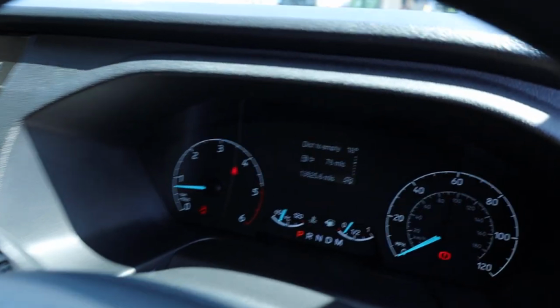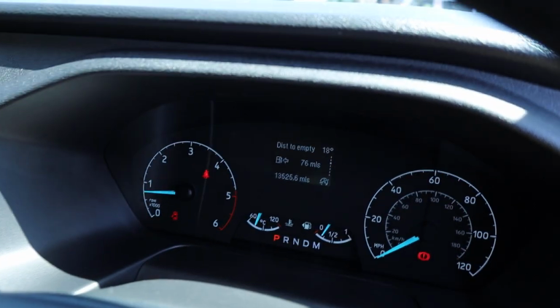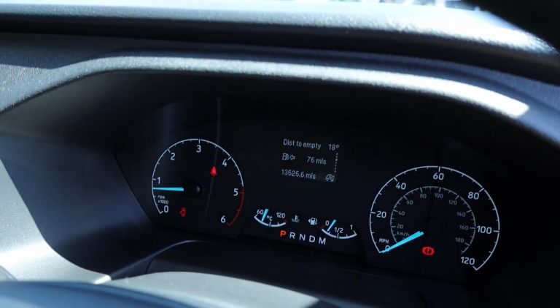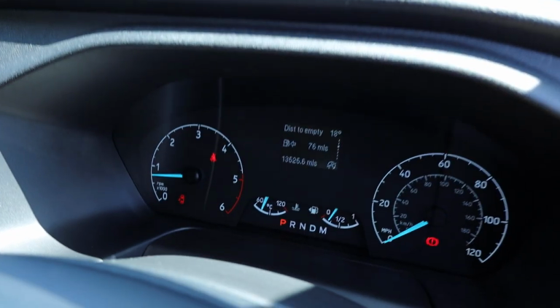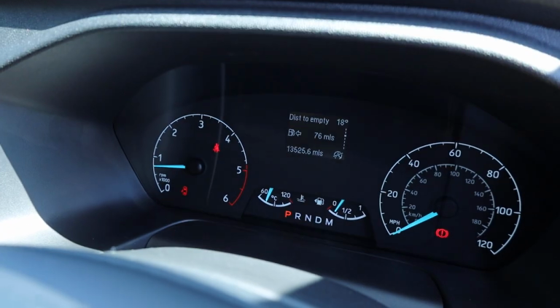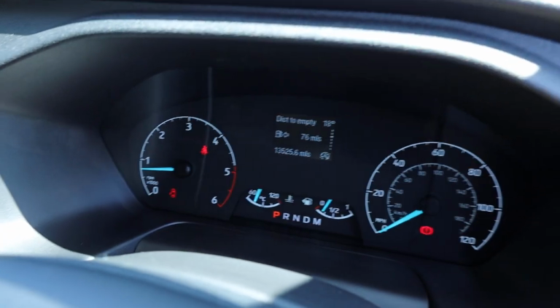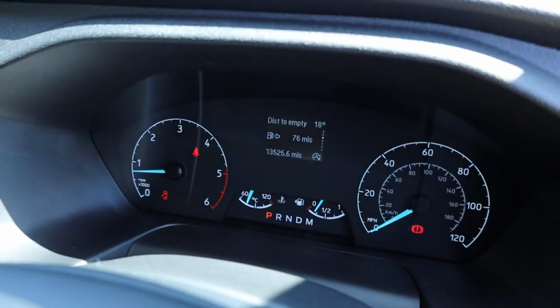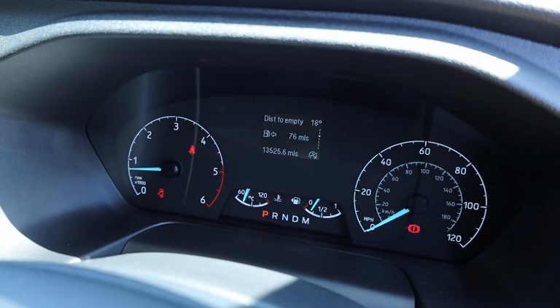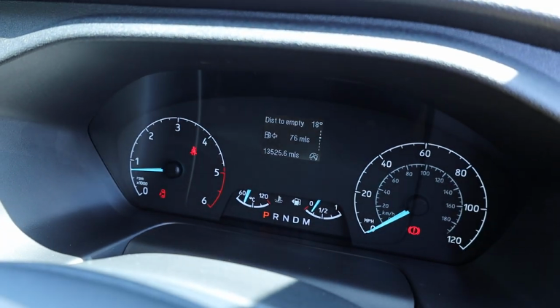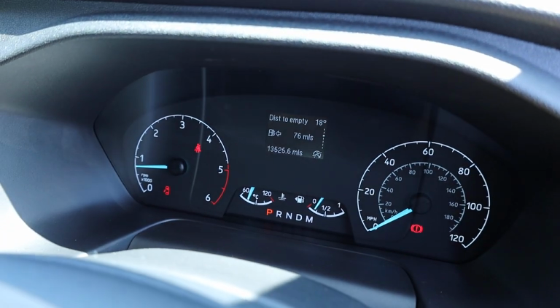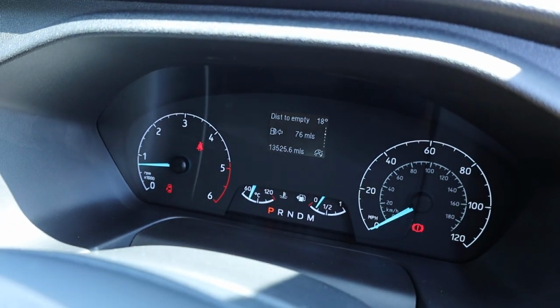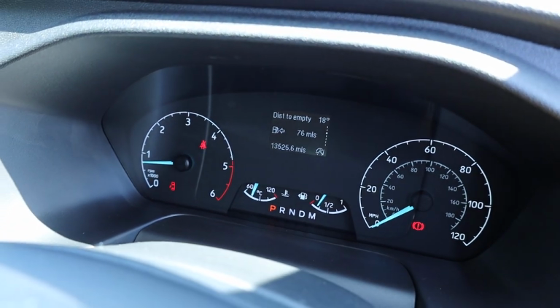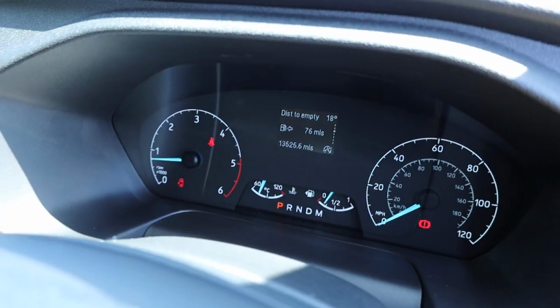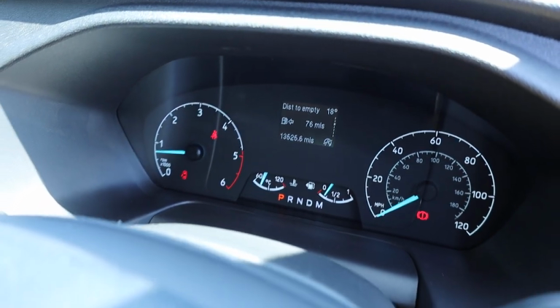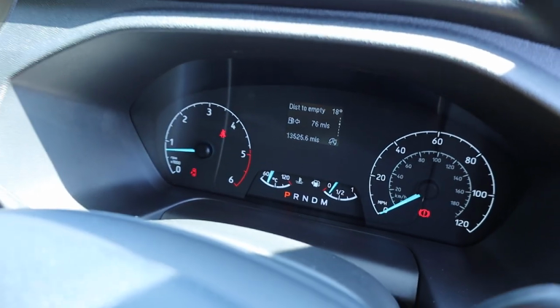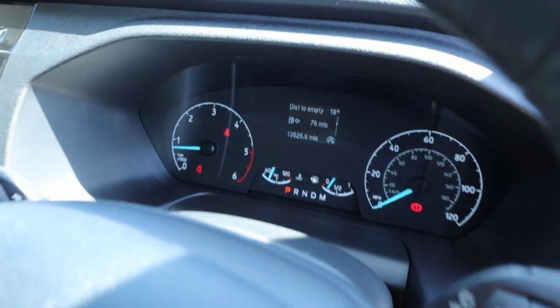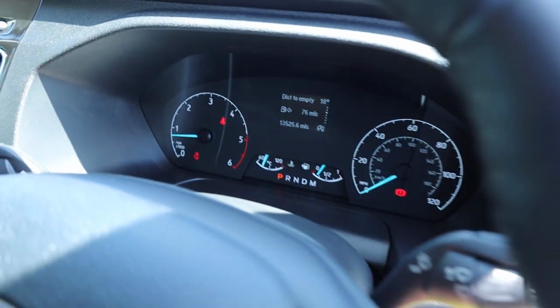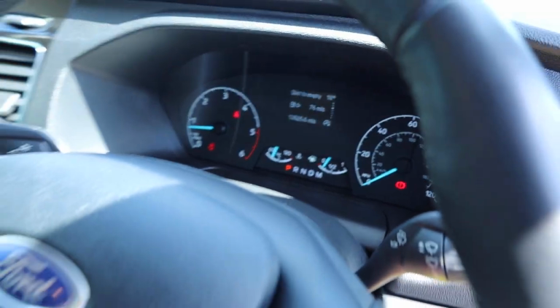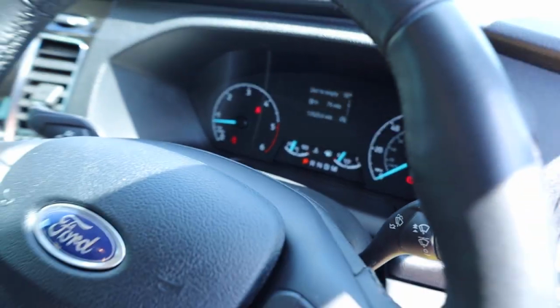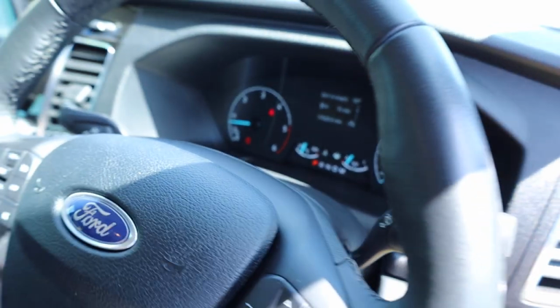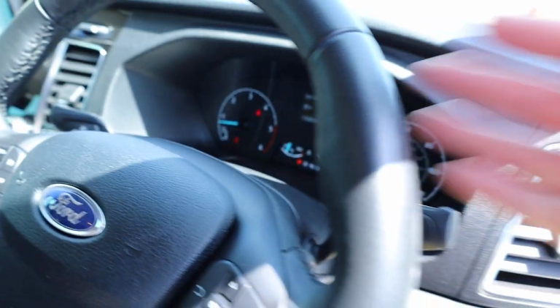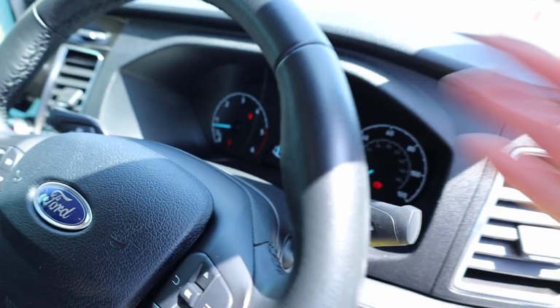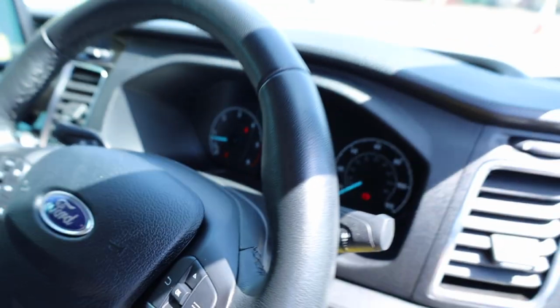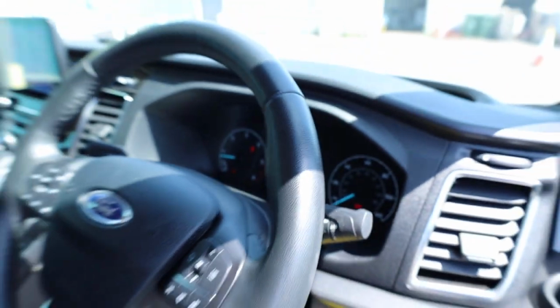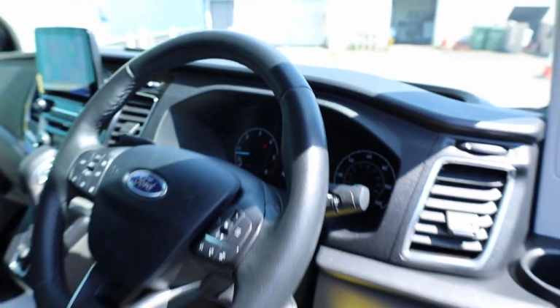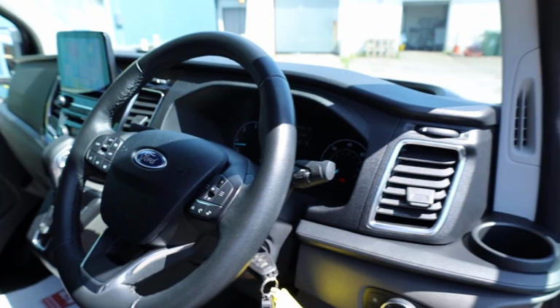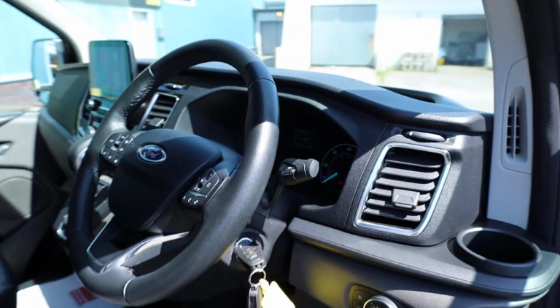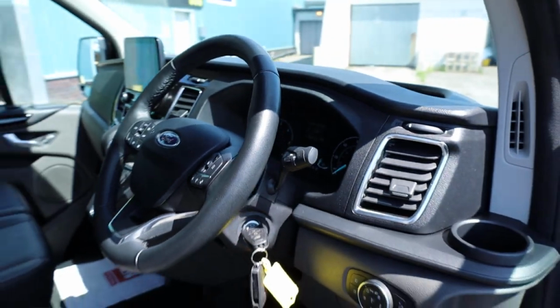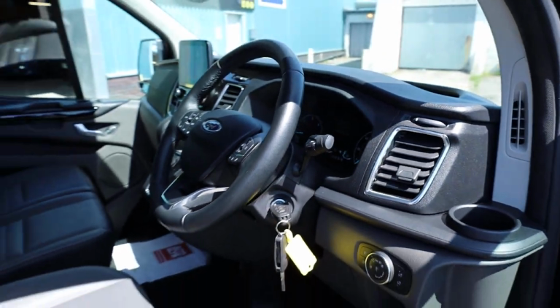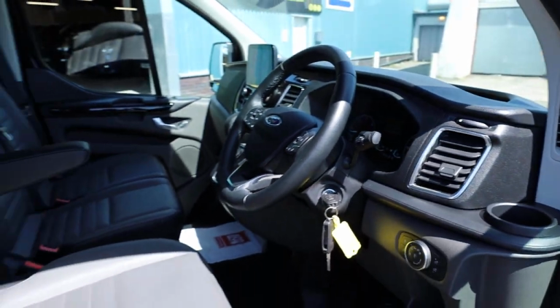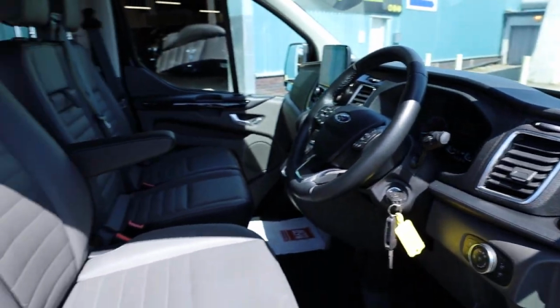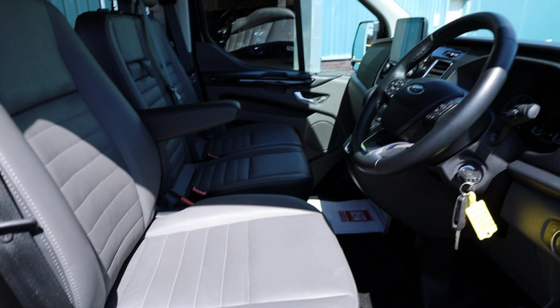Looking at the dashboard — 13,525 miles. Really lovely low mileage. You can see it's all idling correctly, with no warning lights or anything on the dashboard.